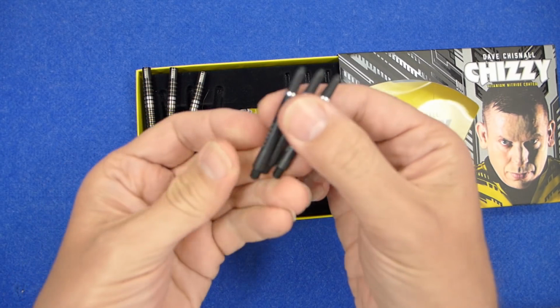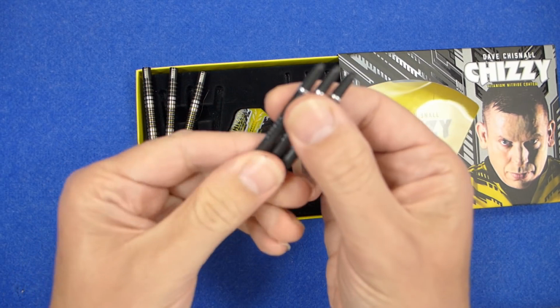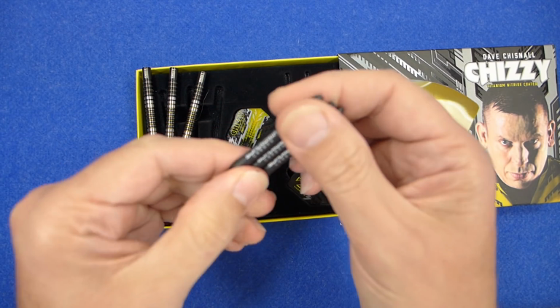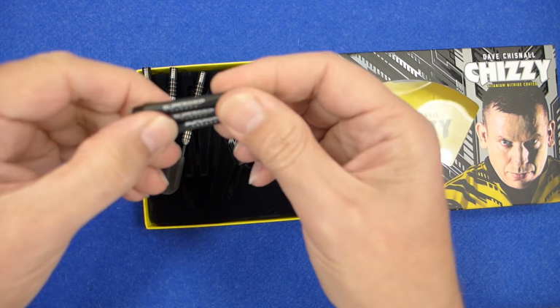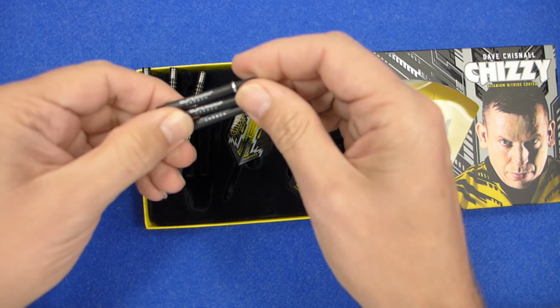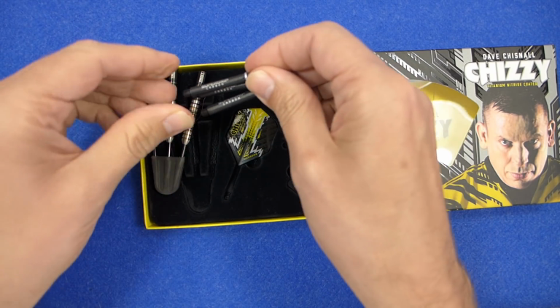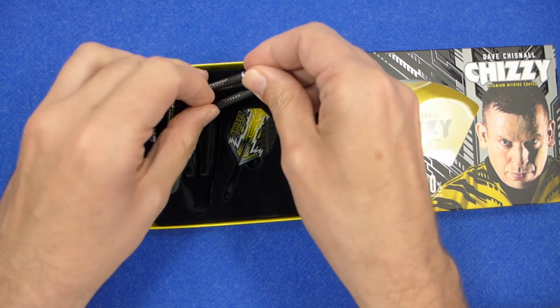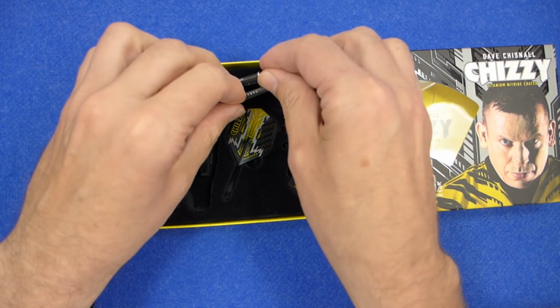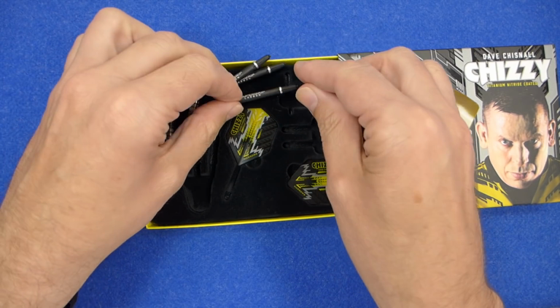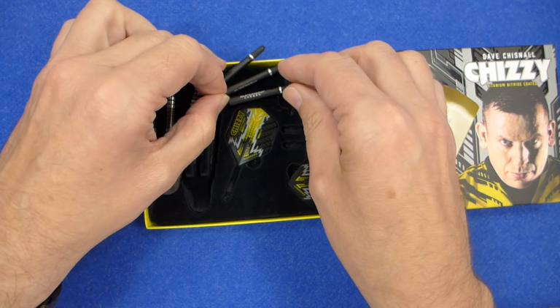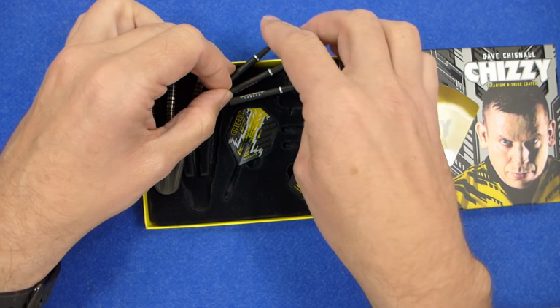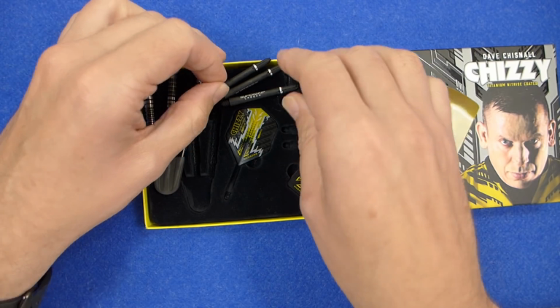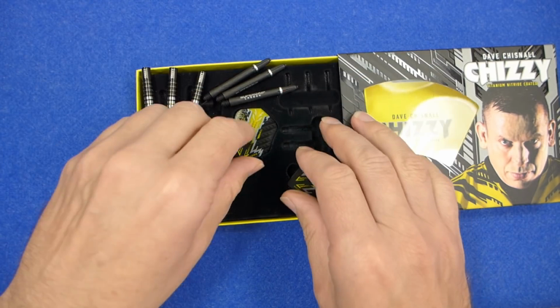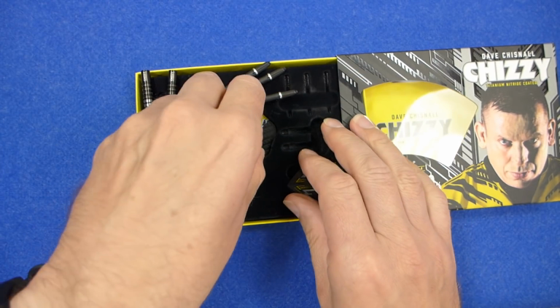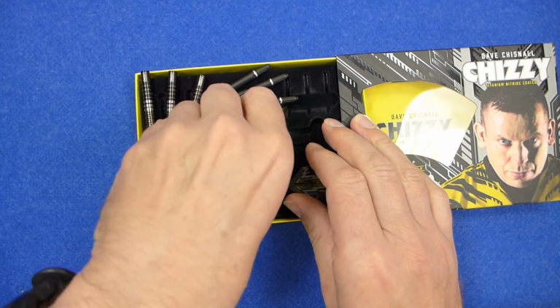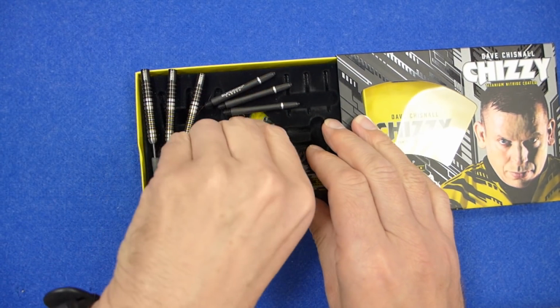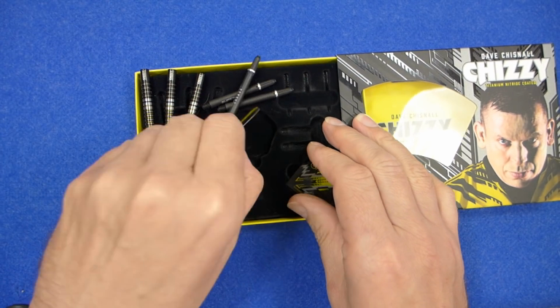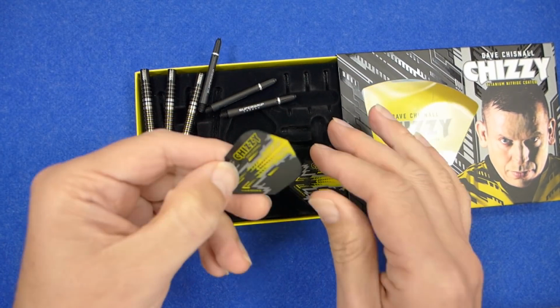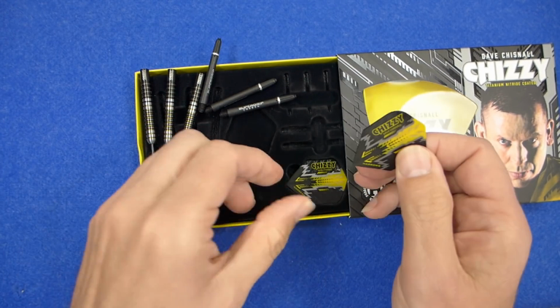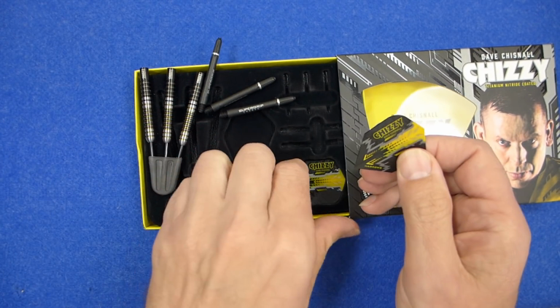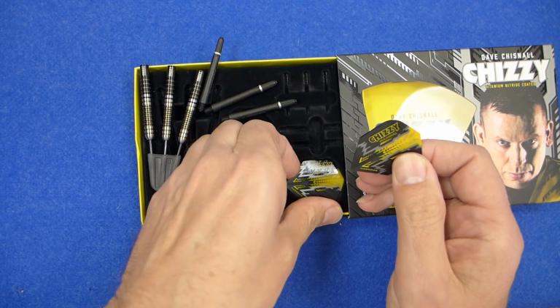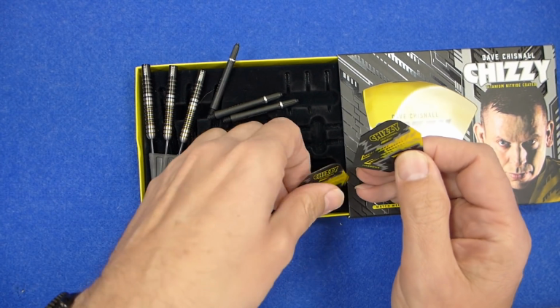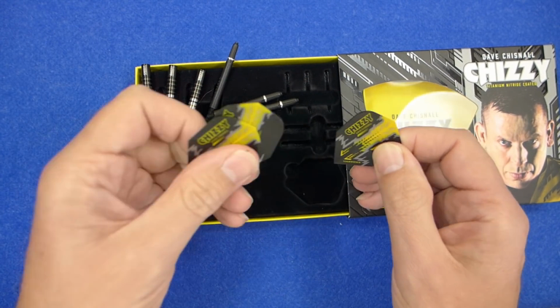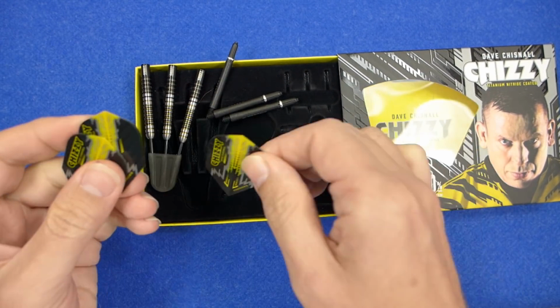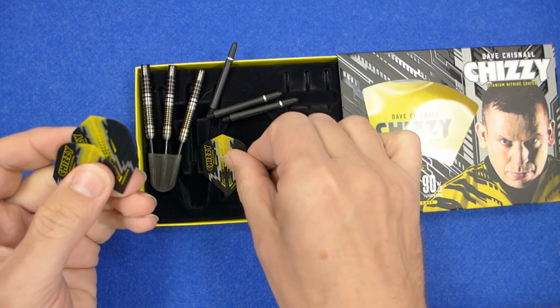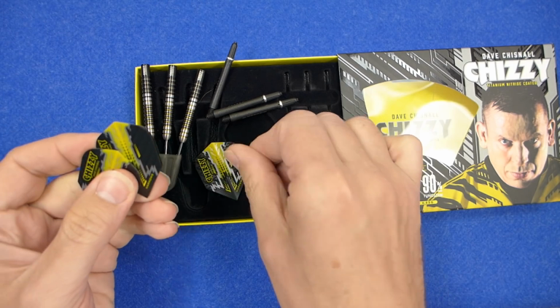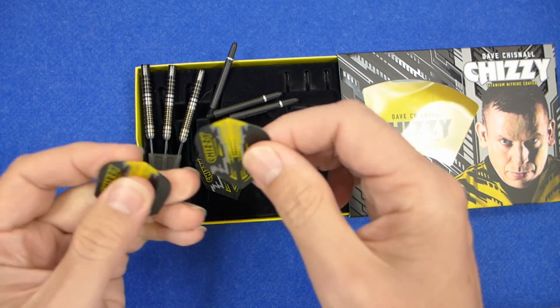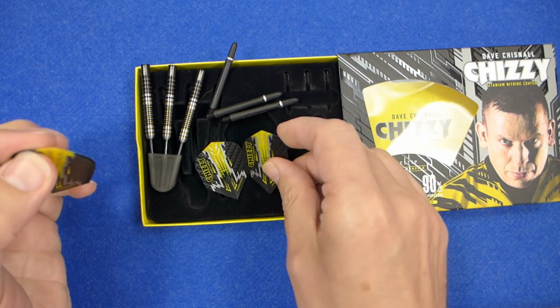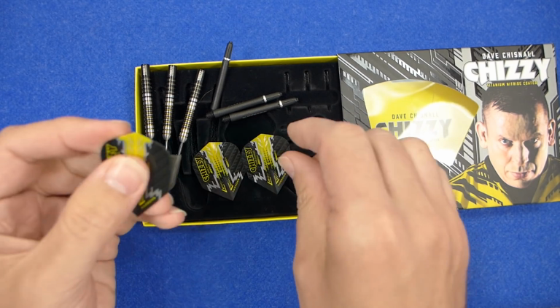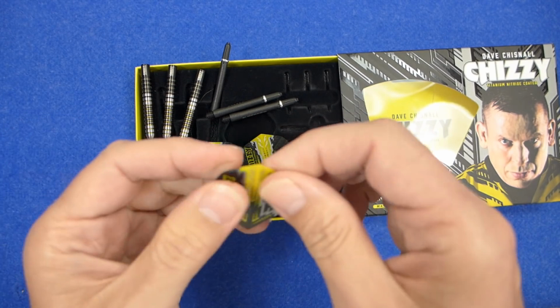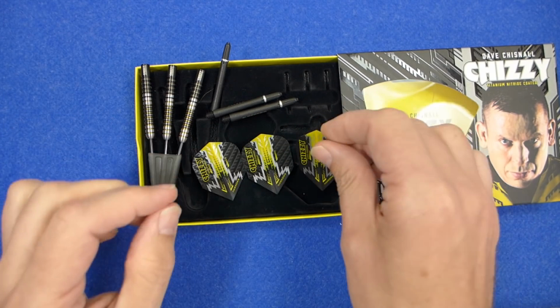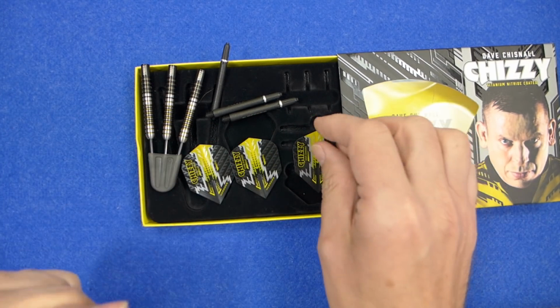I've been using these stems quite a lot lately — very good stems they are. And you've got a set of the Harrows Chisie flights, and they're in a small standard size.